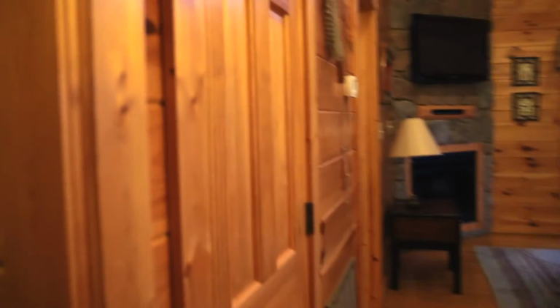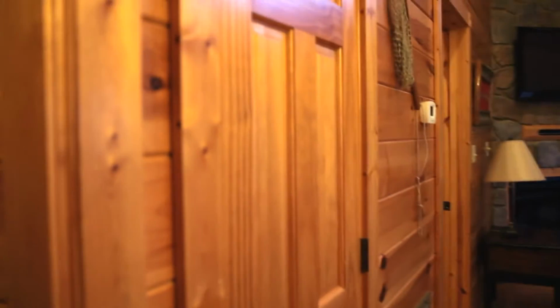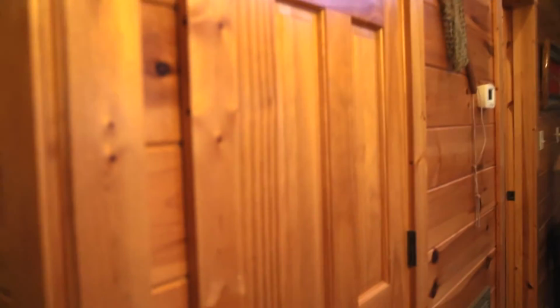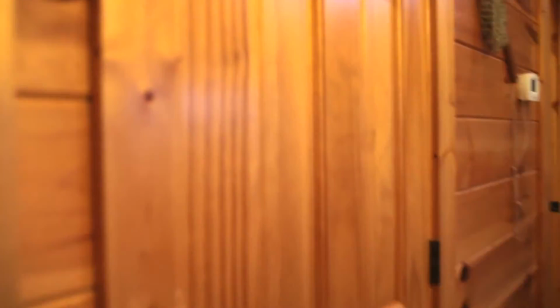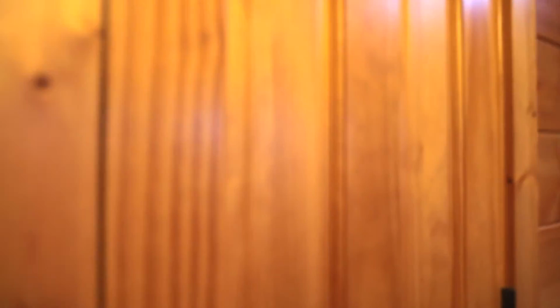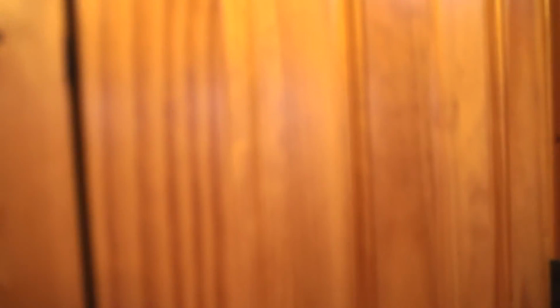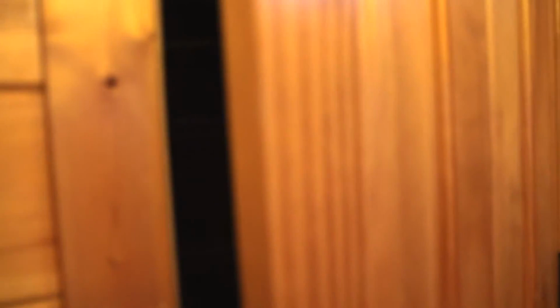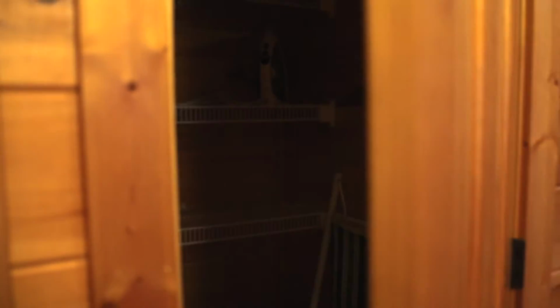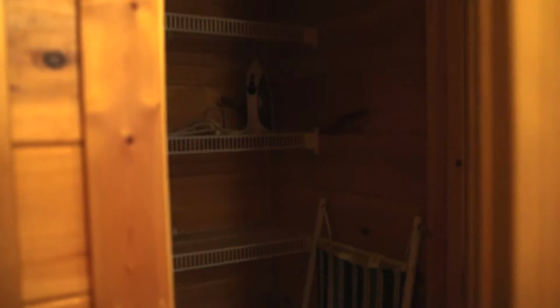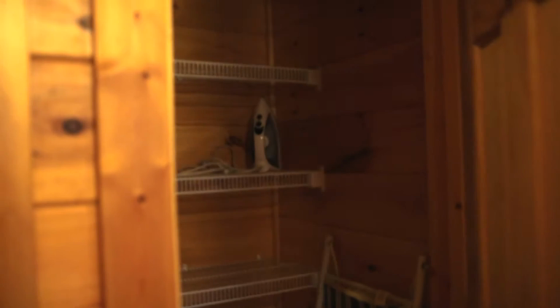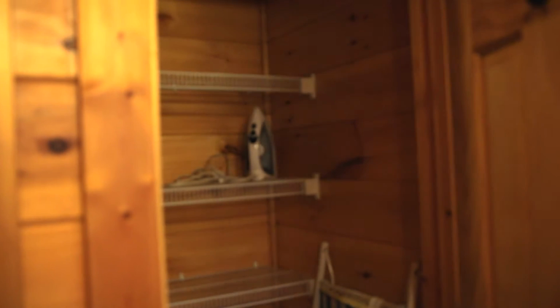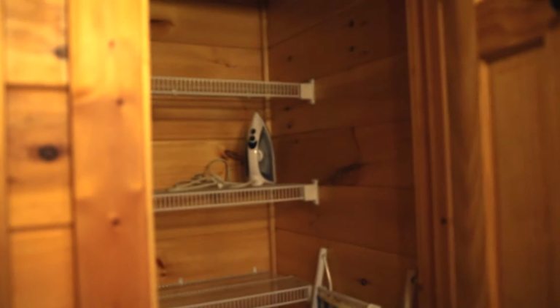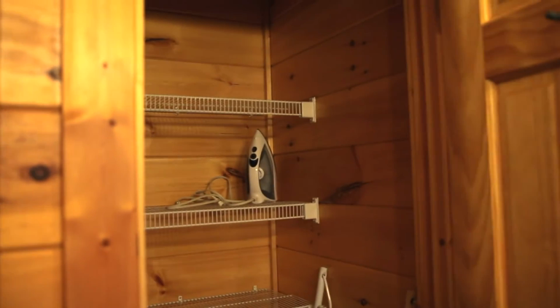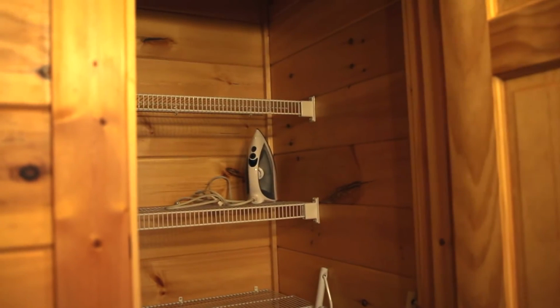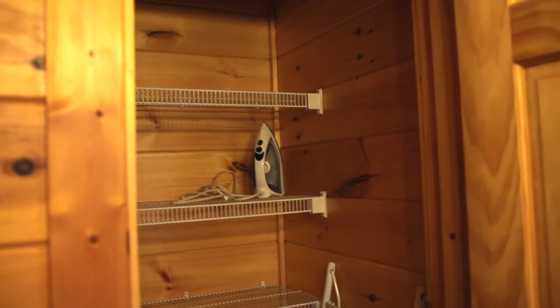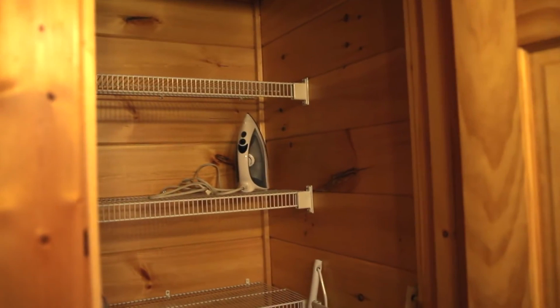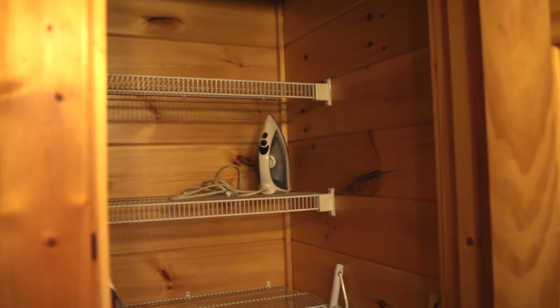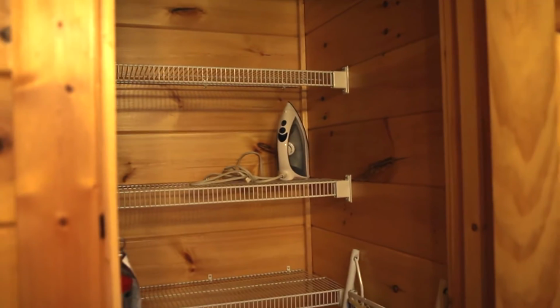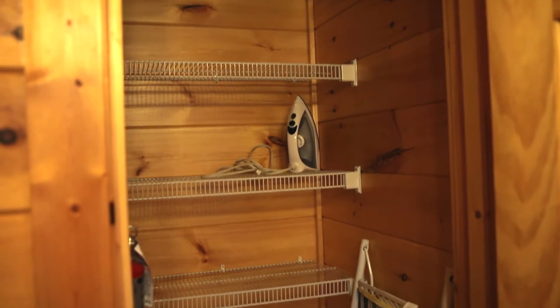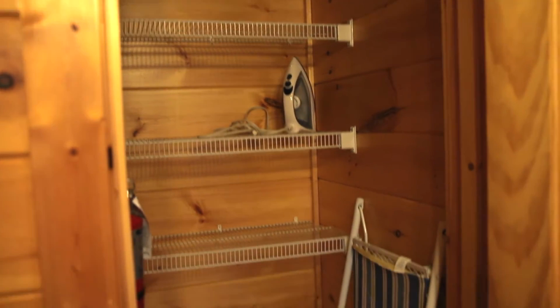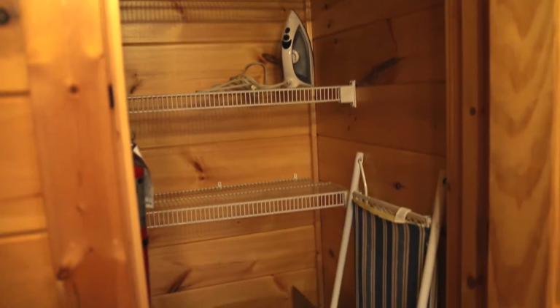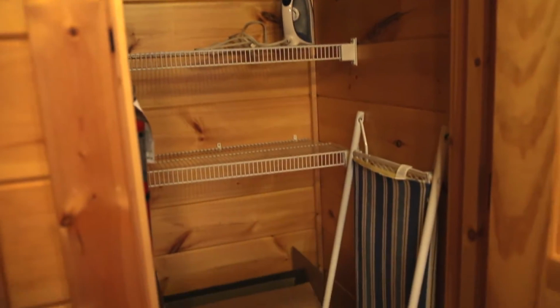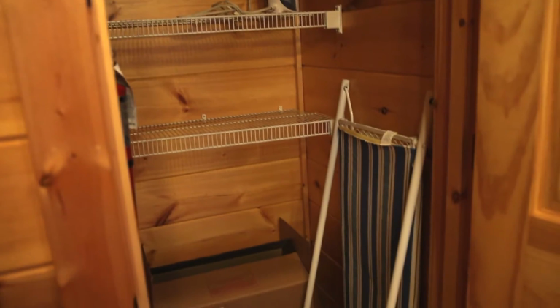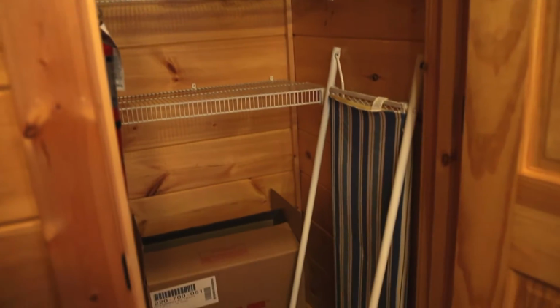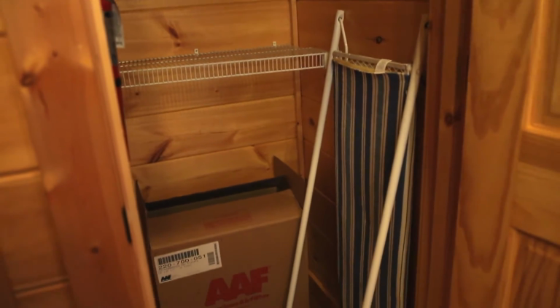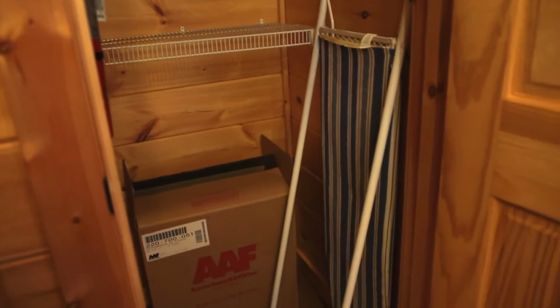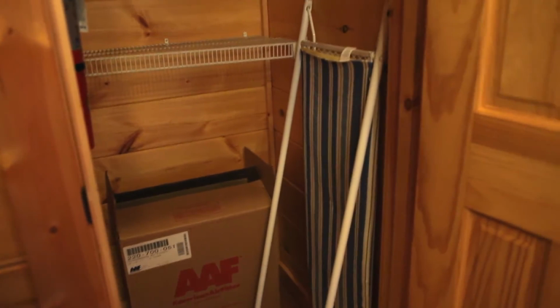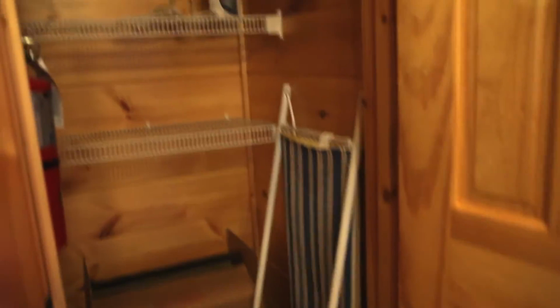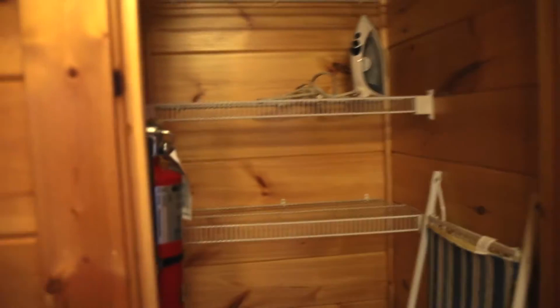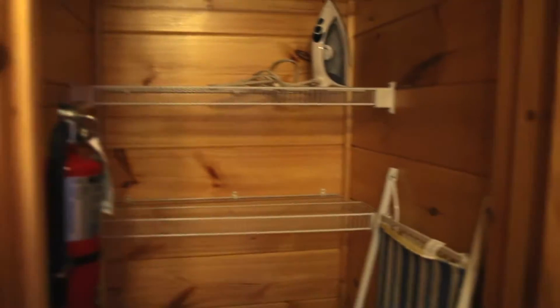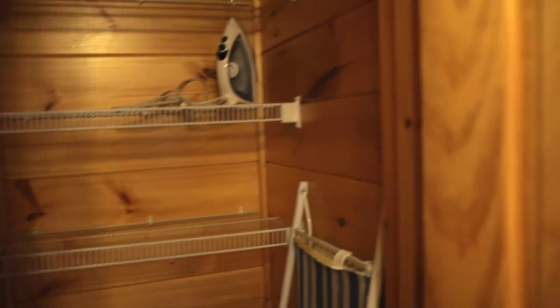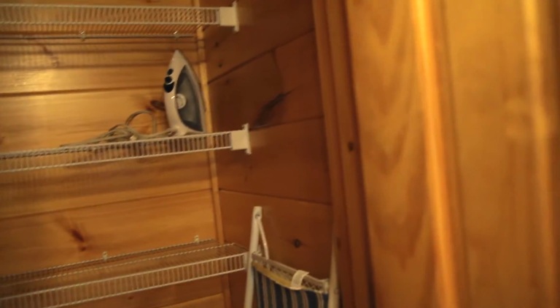Here there is a pantry and it has an iron, an ironing board, and then the fire extinguisher.